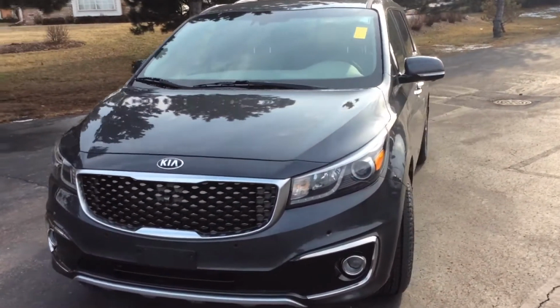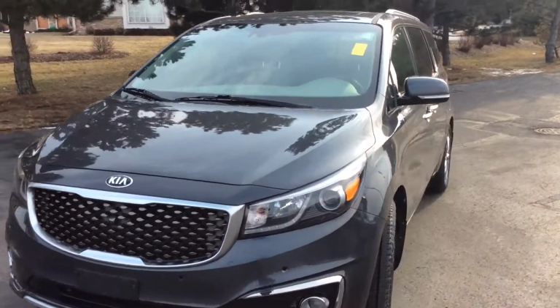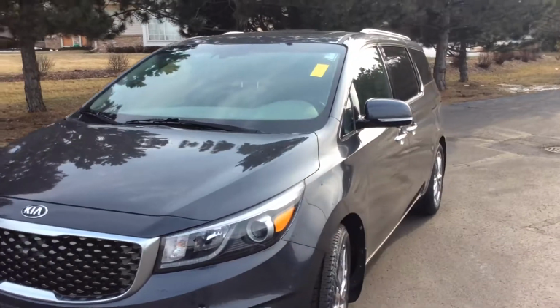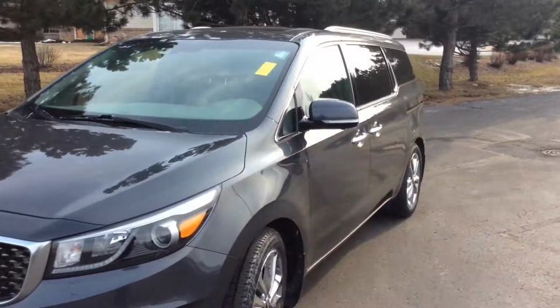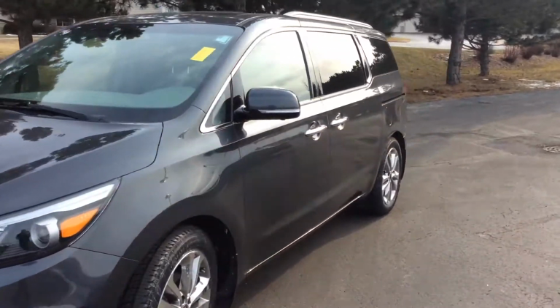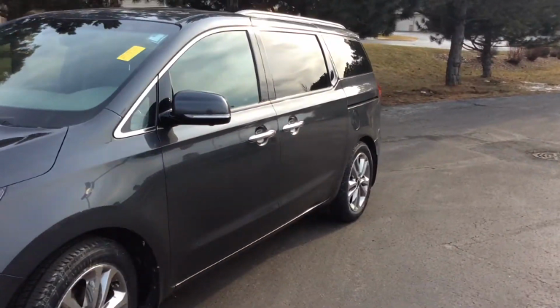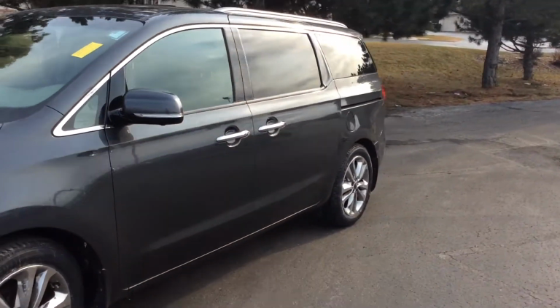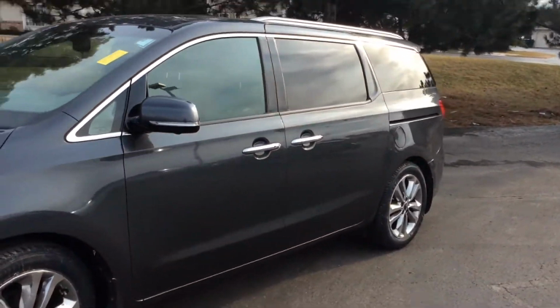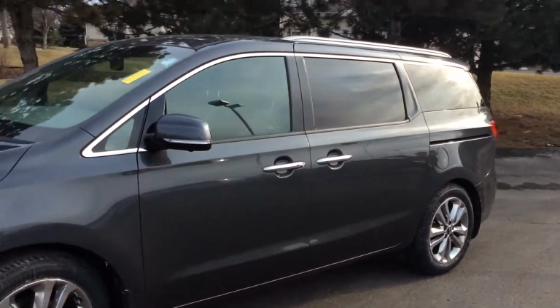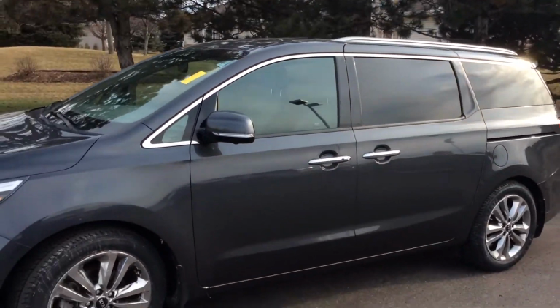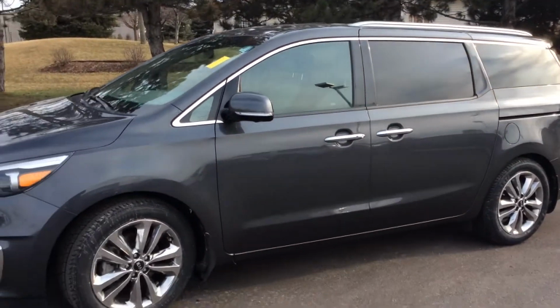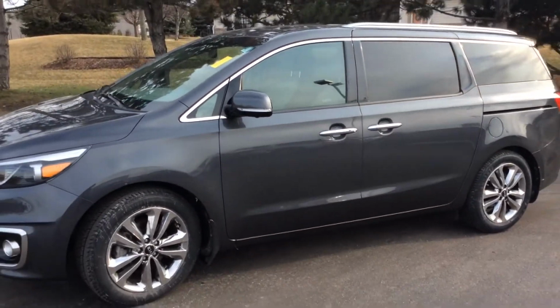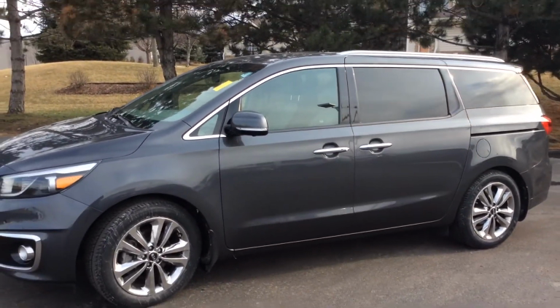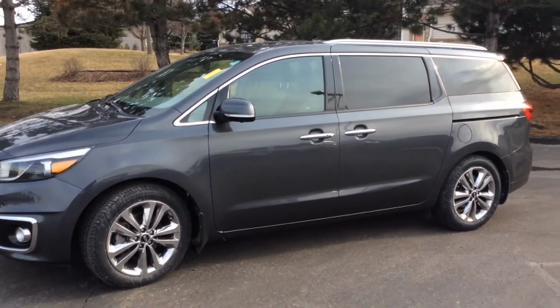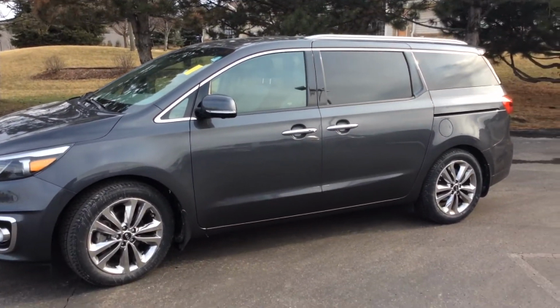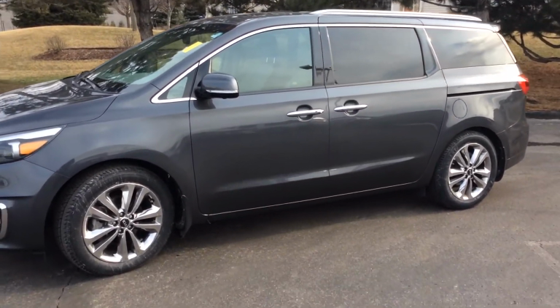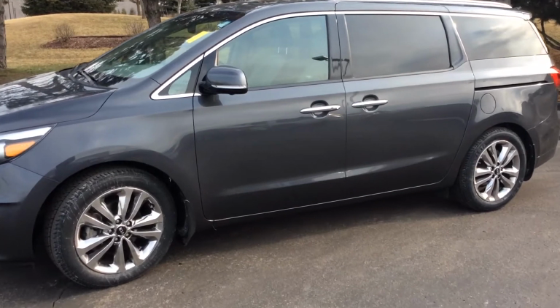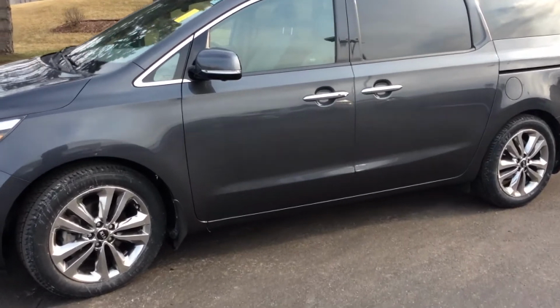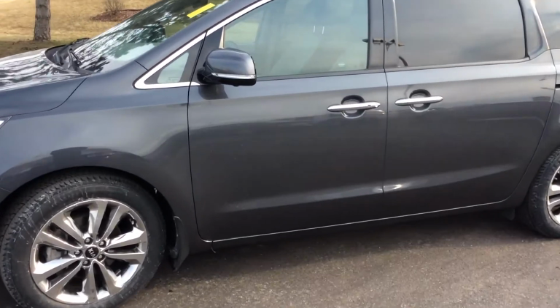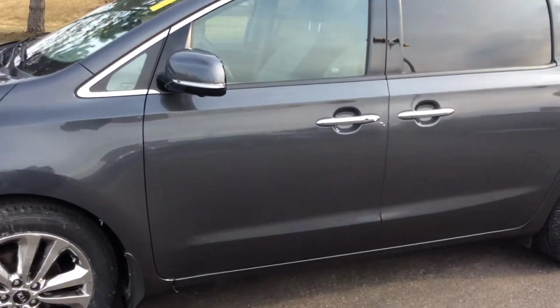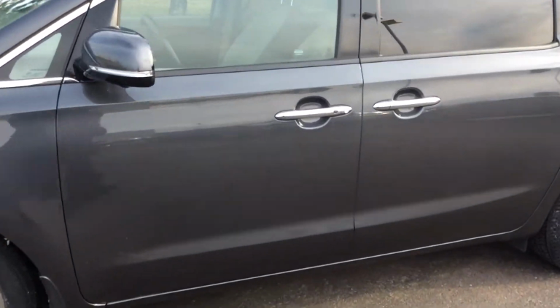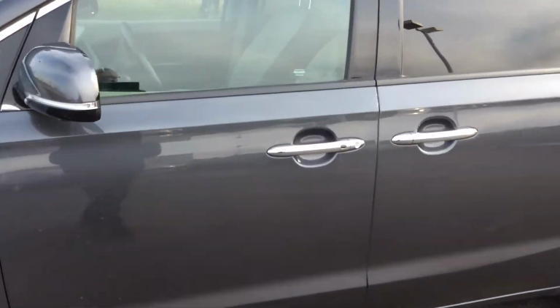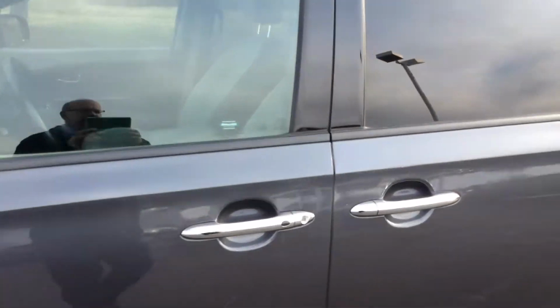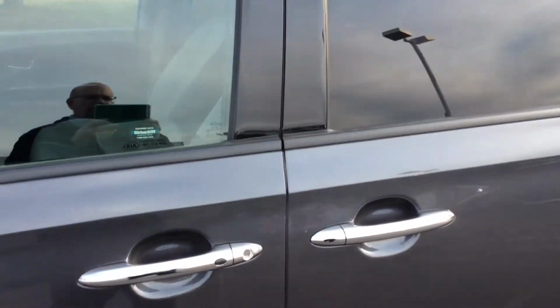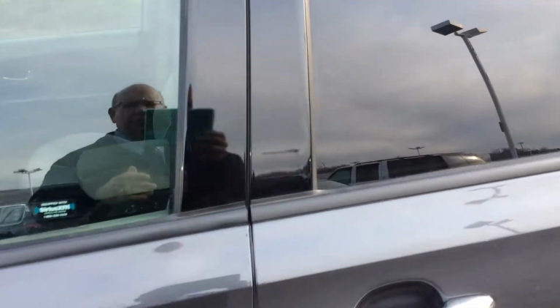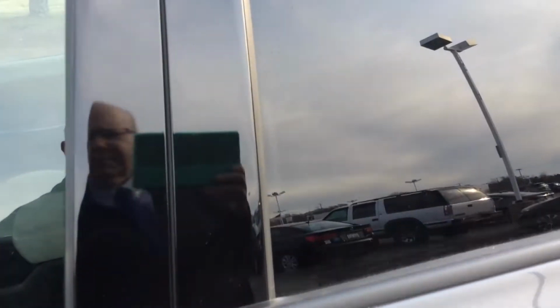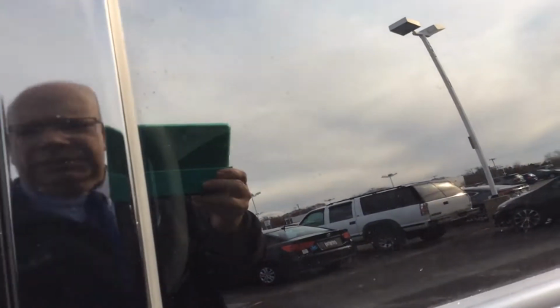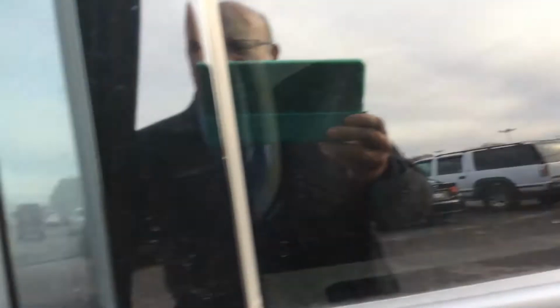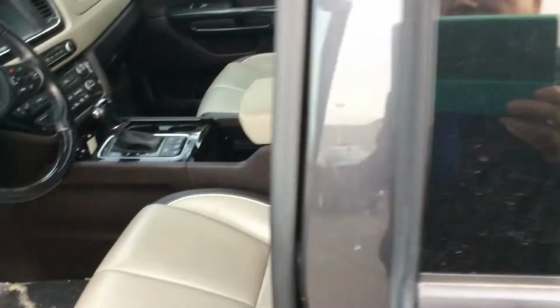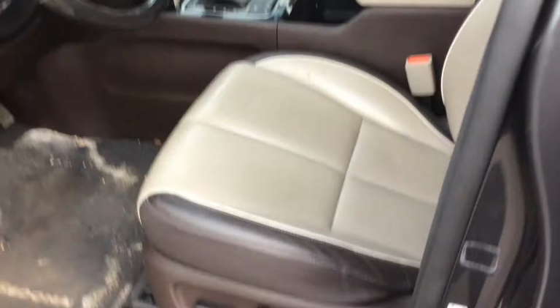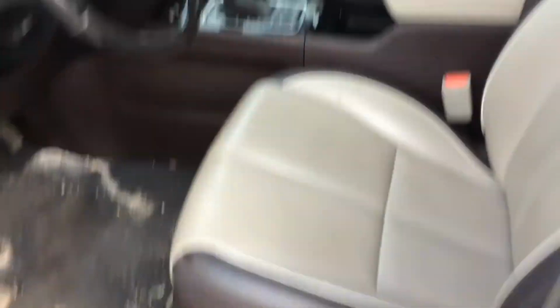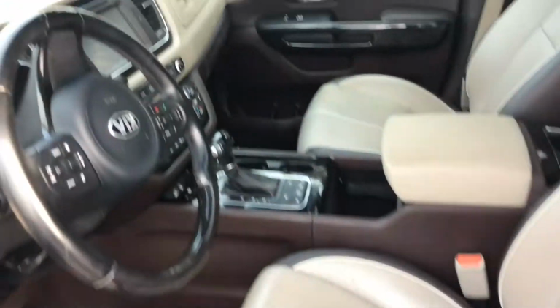The SX Limited is very hard to find pre-owned but exceptionally well equipped — advanced keyless entry, chrome wheels, push-button start, leather interior, and heated front seats.